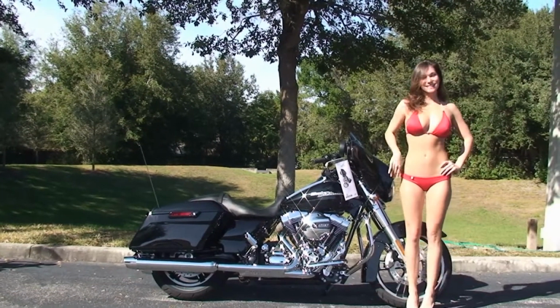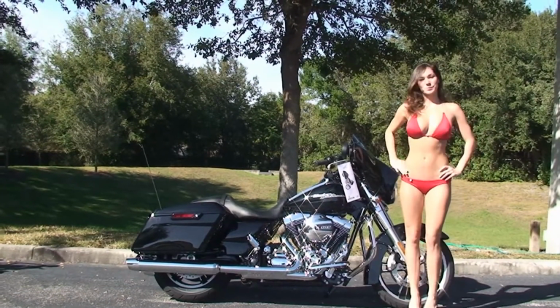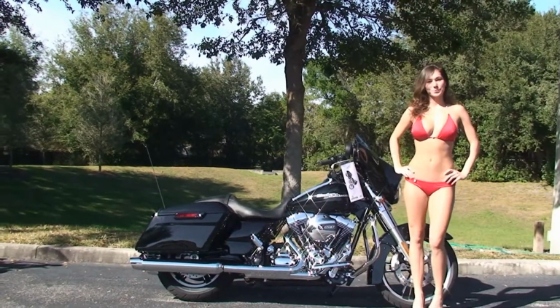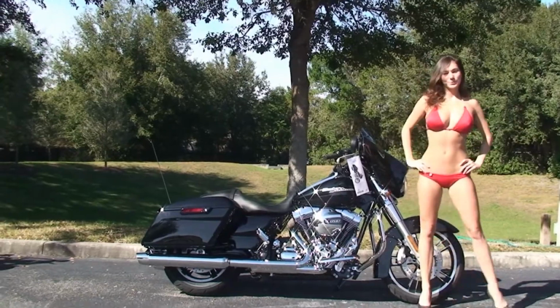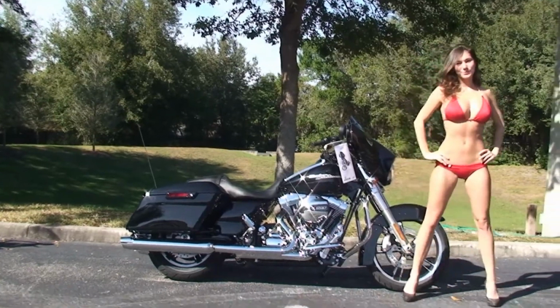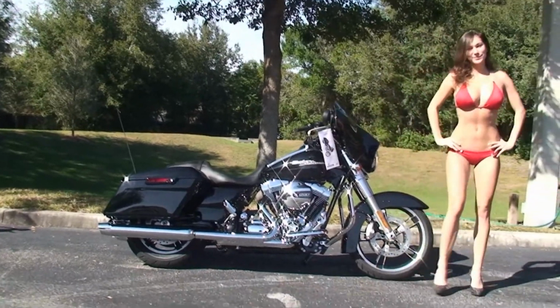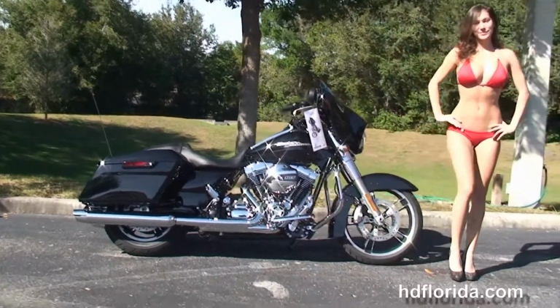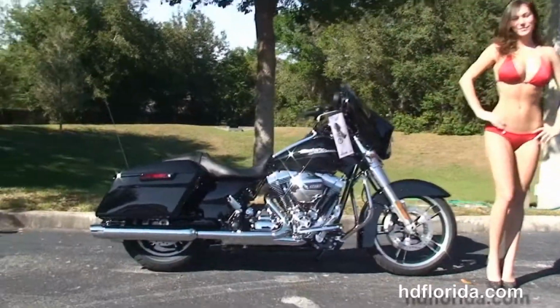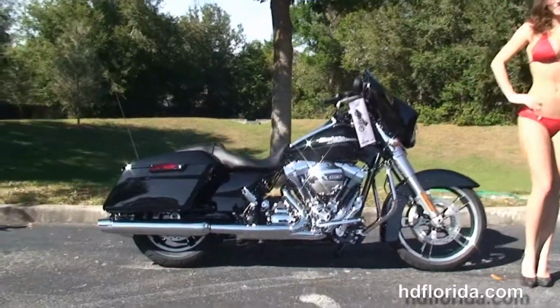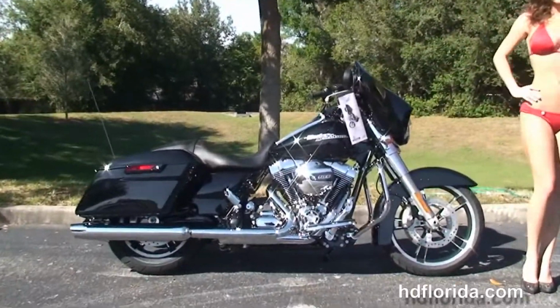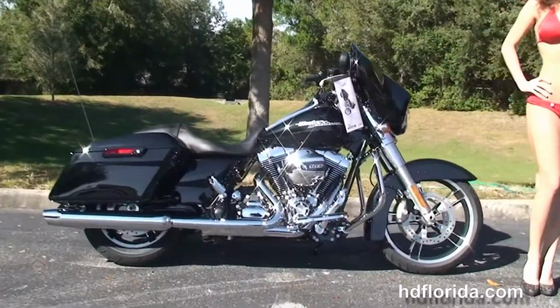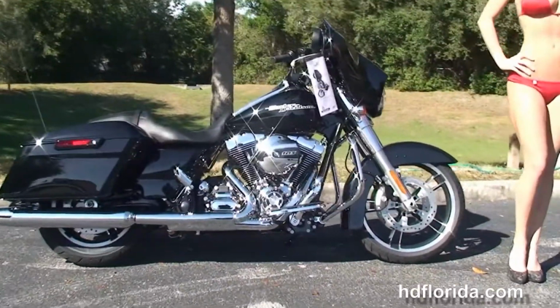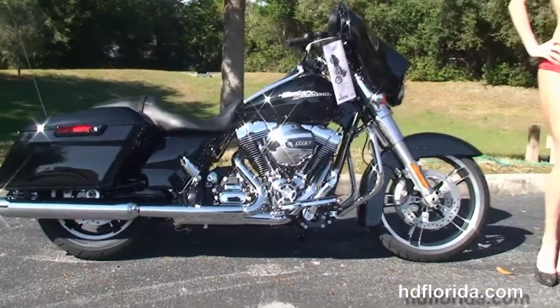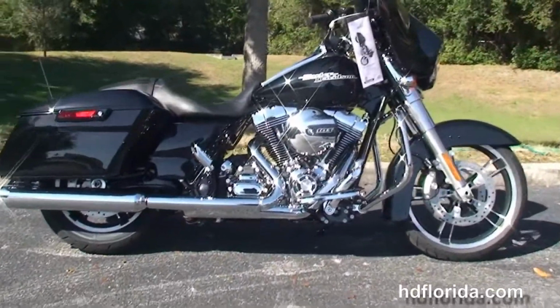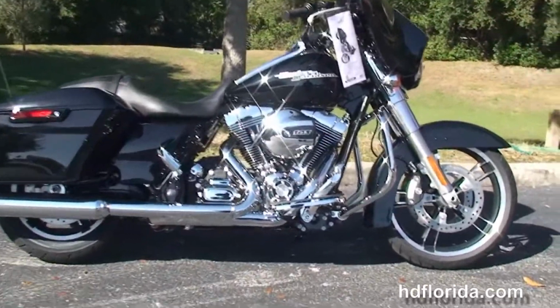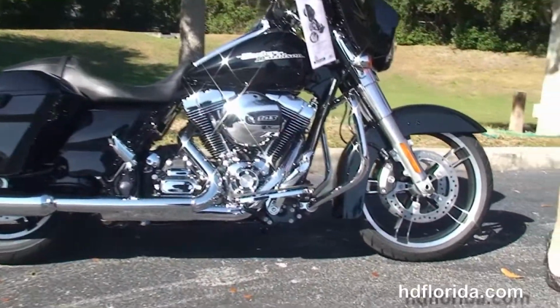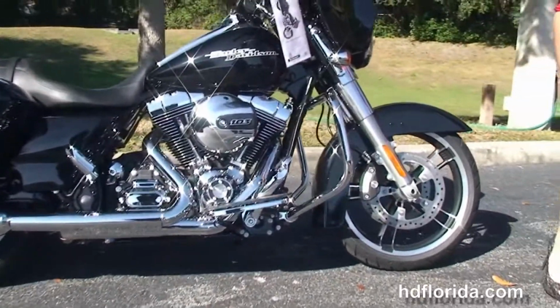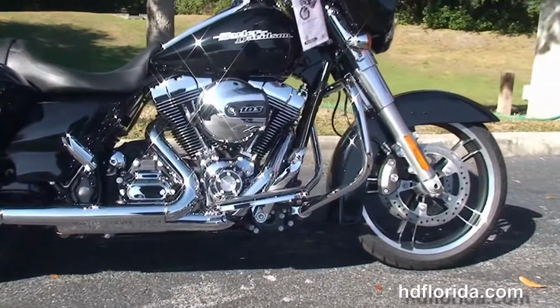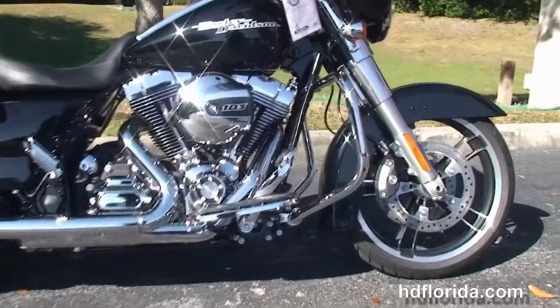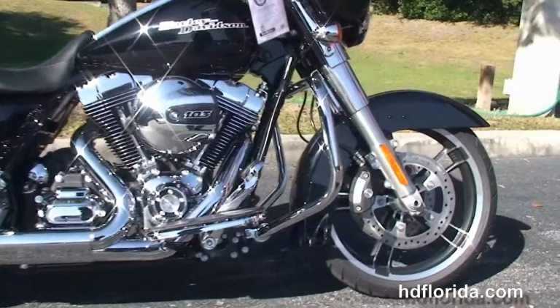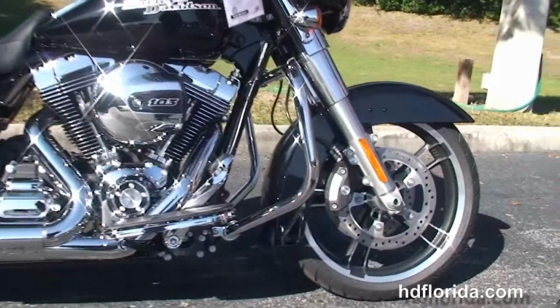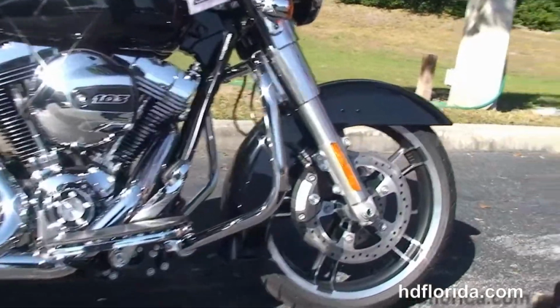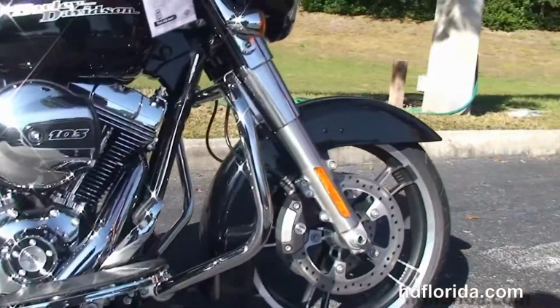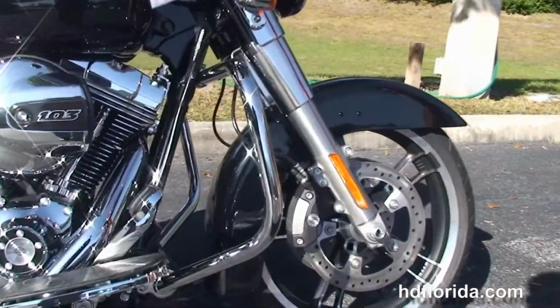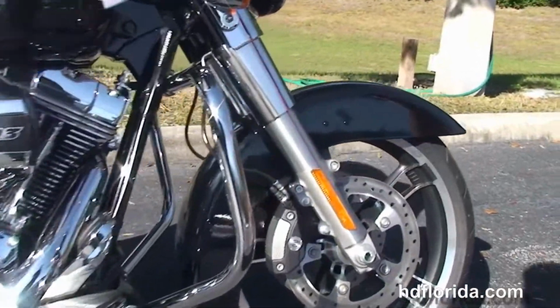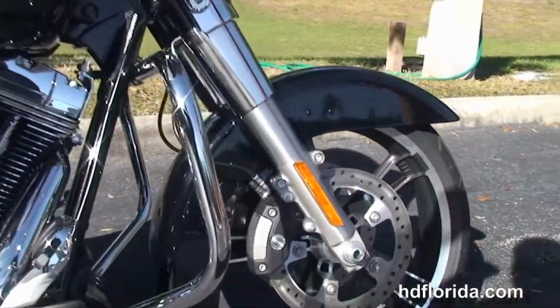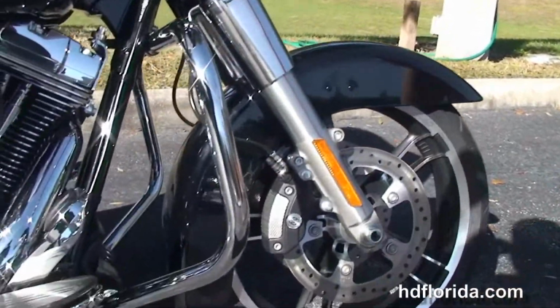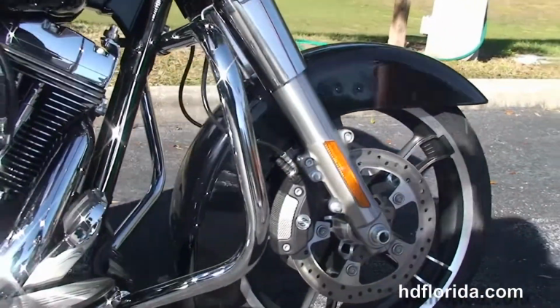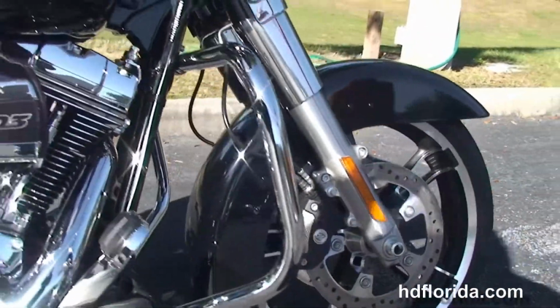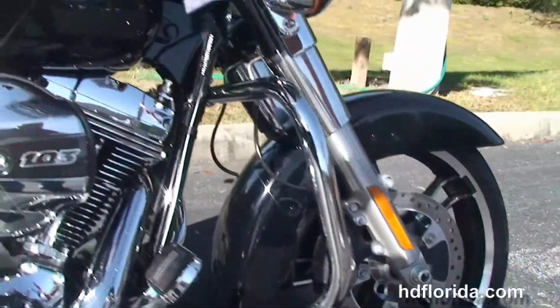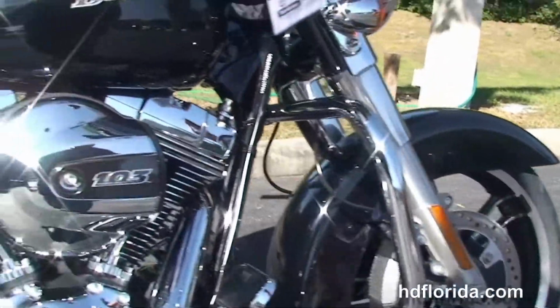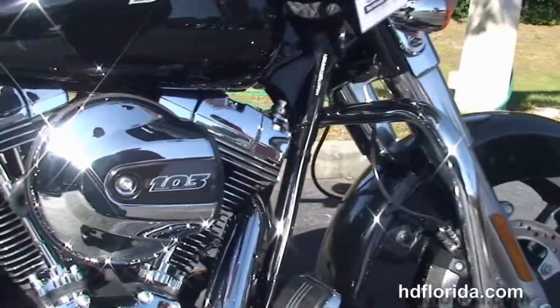This bike starts out front with the new 19 inch enforcer wheels, dual floating rotors, and four piston Brembo calipers. It's got the new low profile front fender and the 49mm front forks.